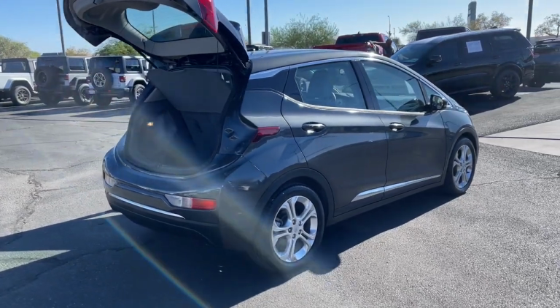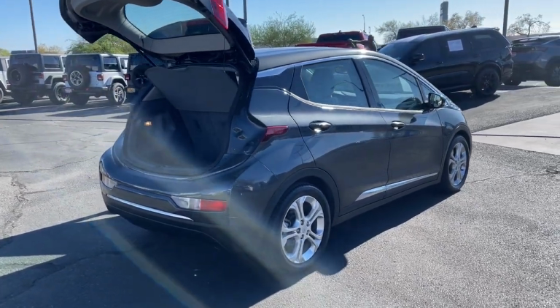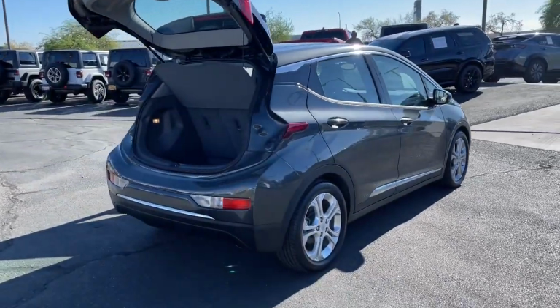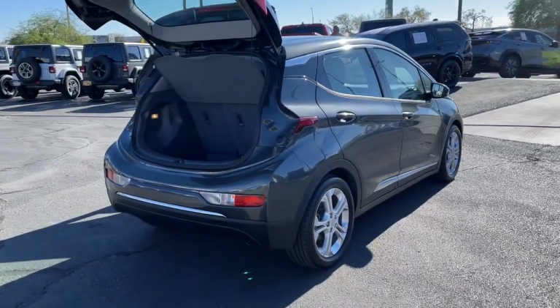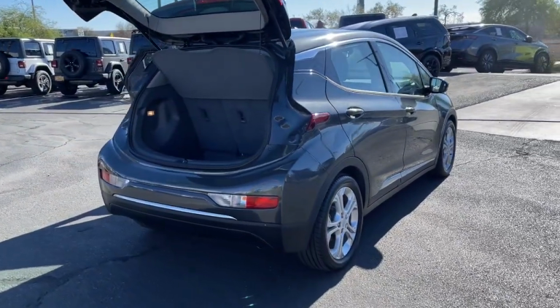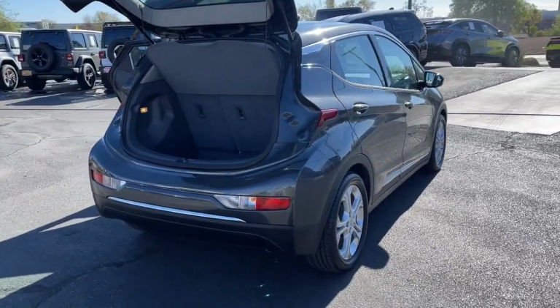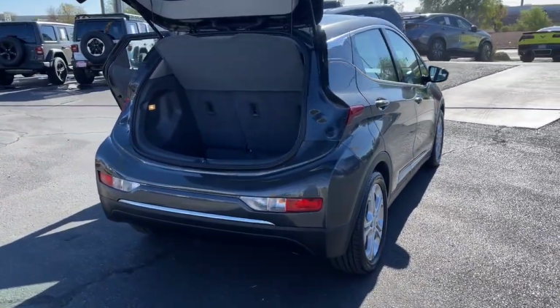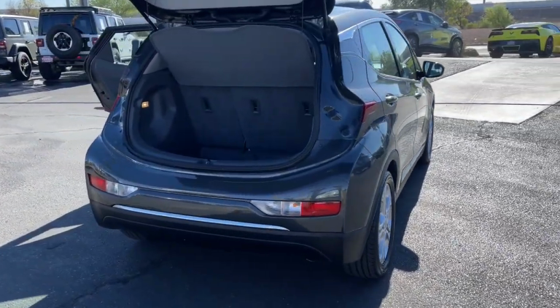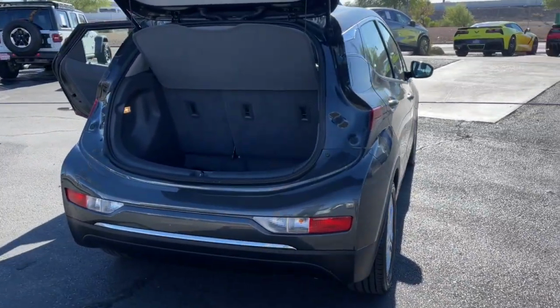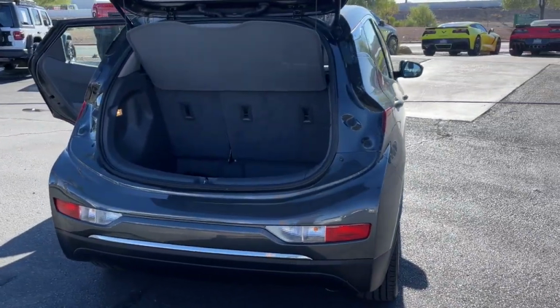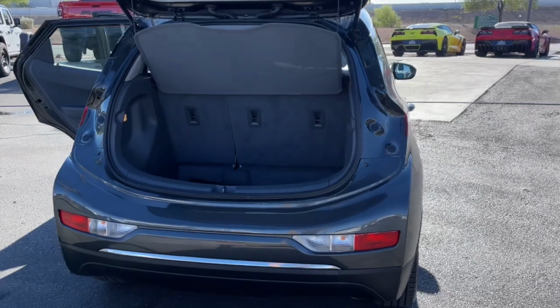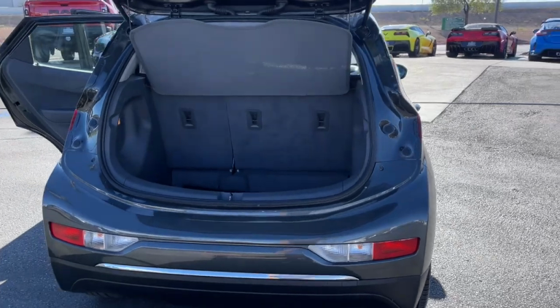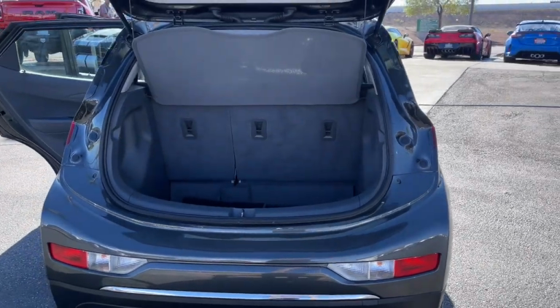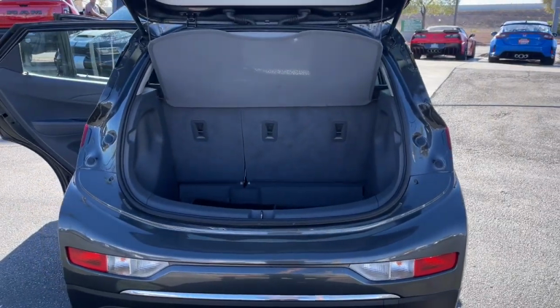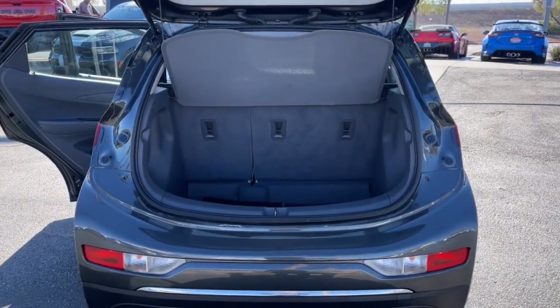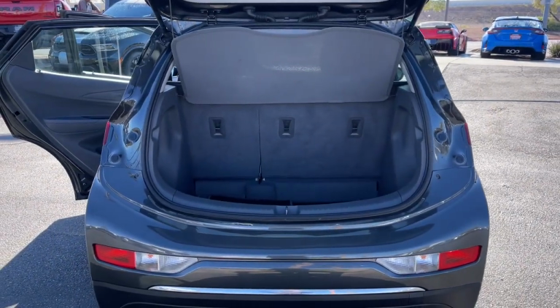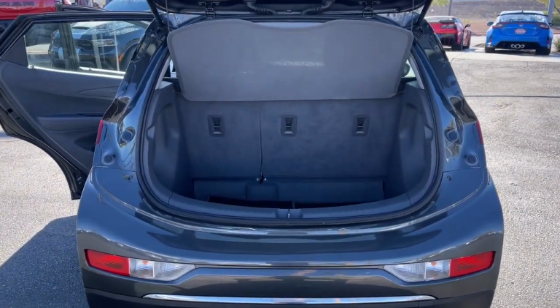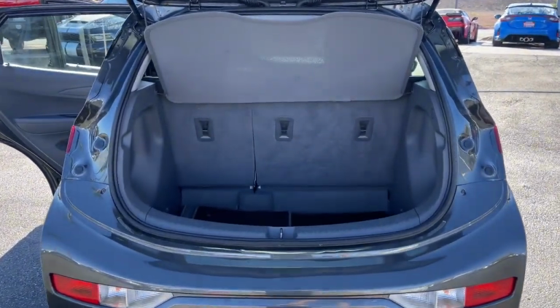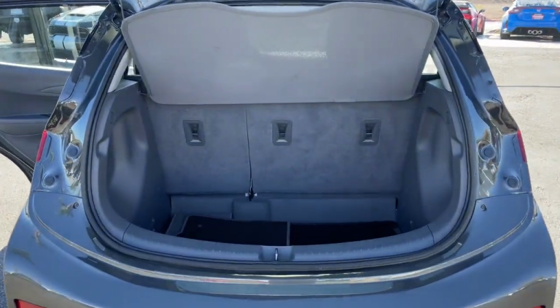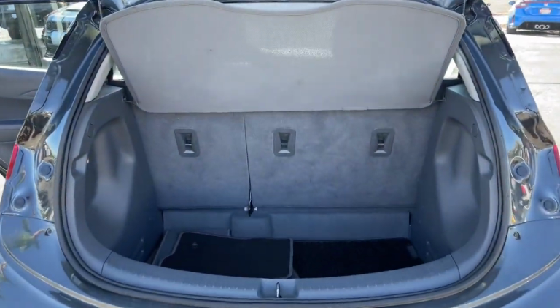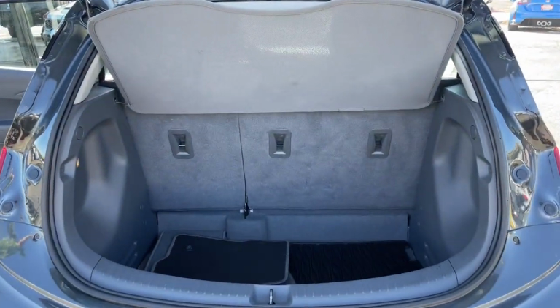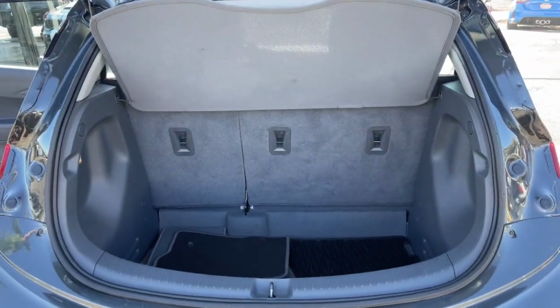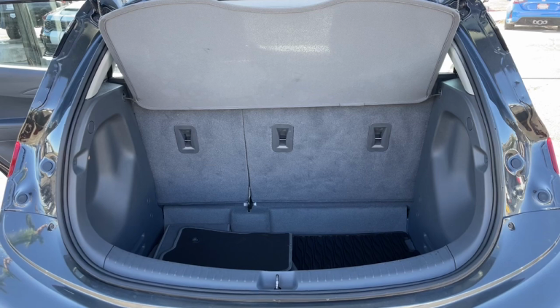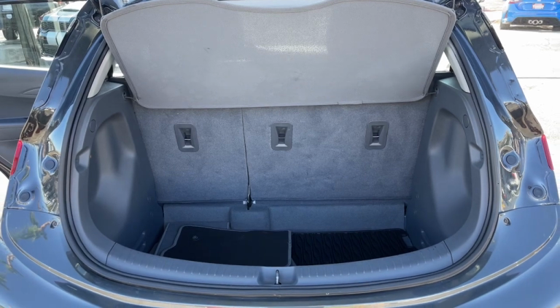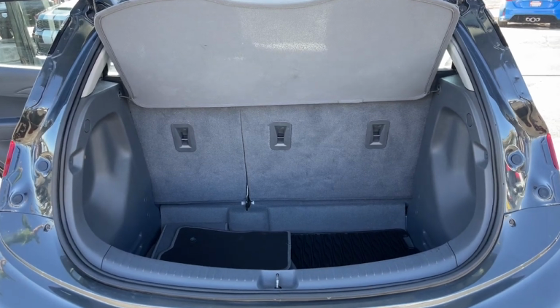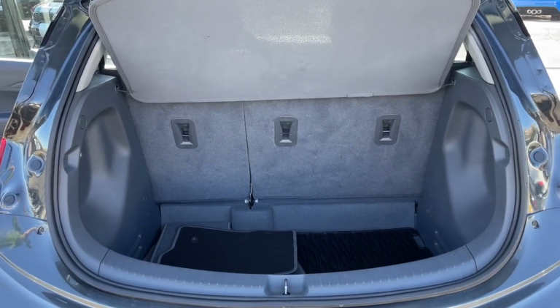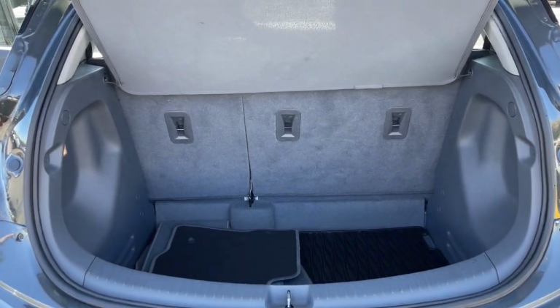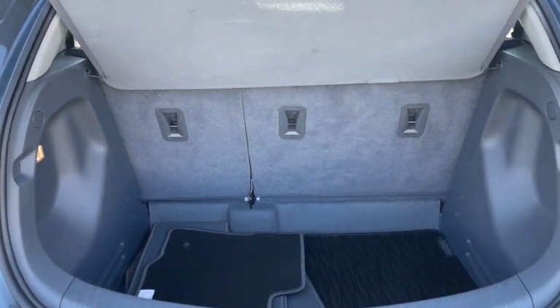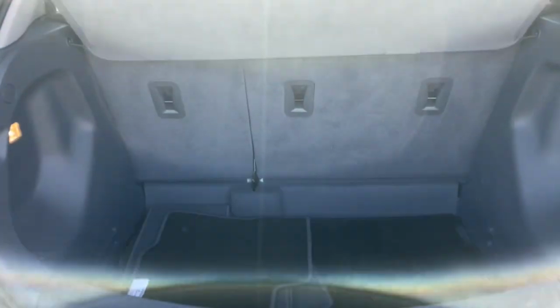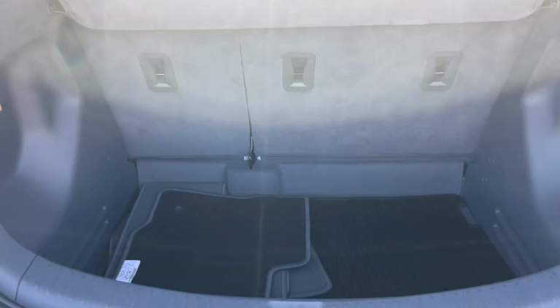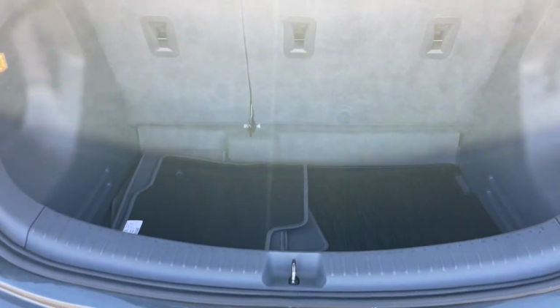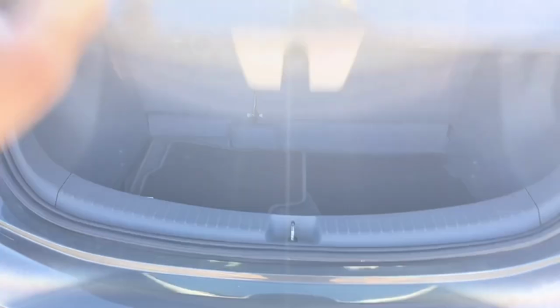Active safety features, nimble handling, and smart charging technology — these are just some of the great options this vehicle comes with. Stability control, tire pressure monitoring system, daytime running lights, child safety locks.